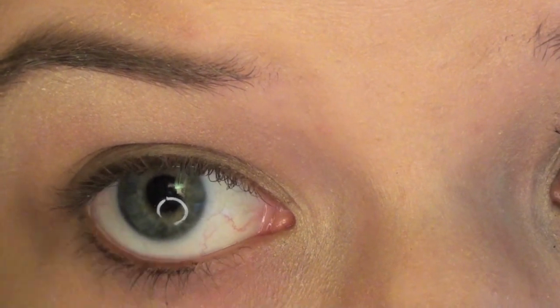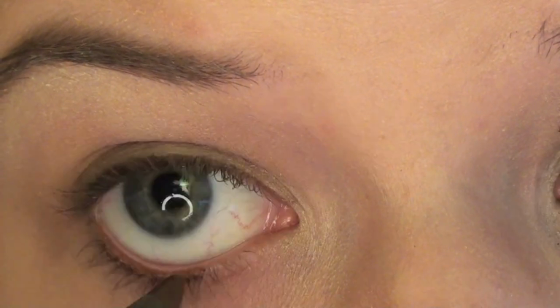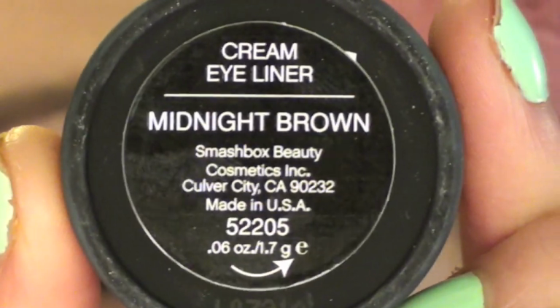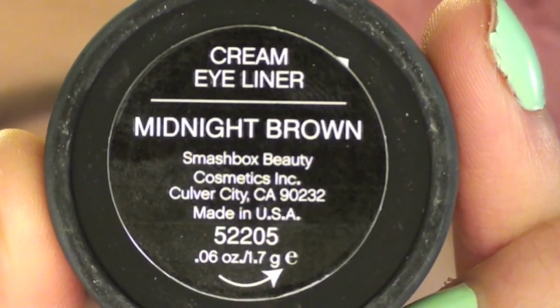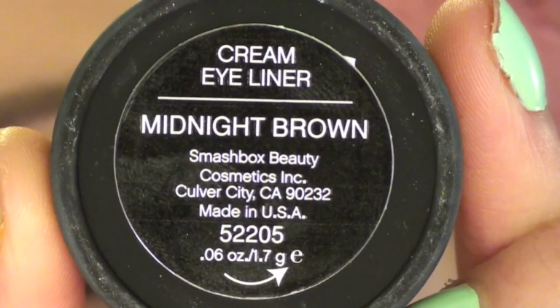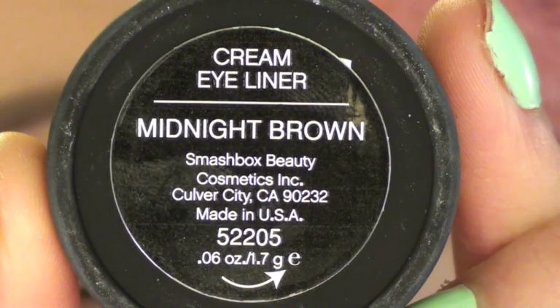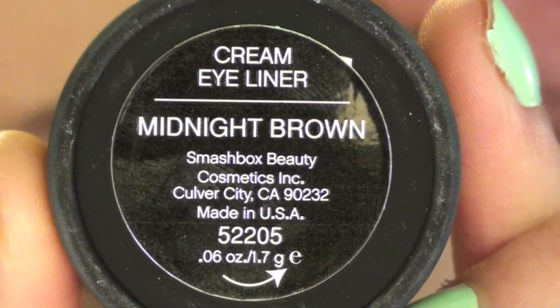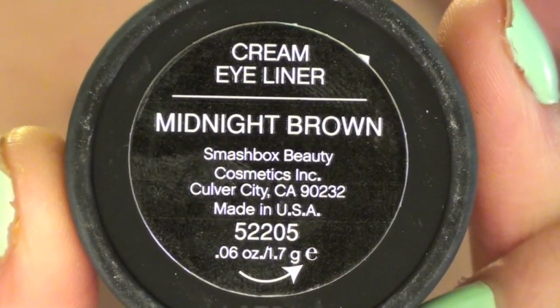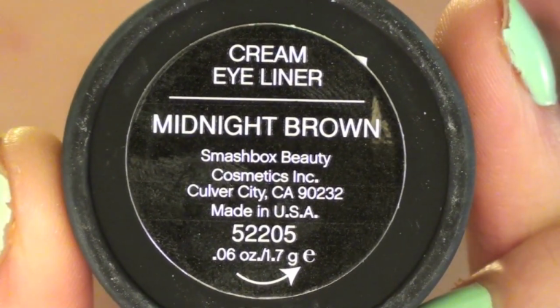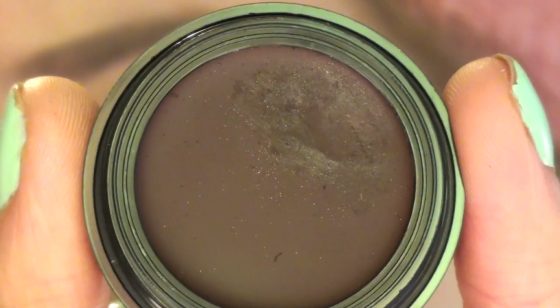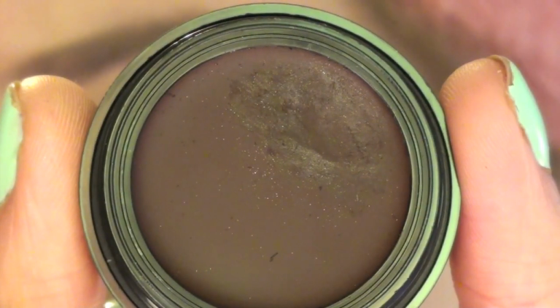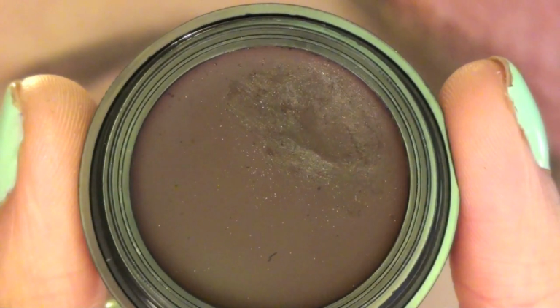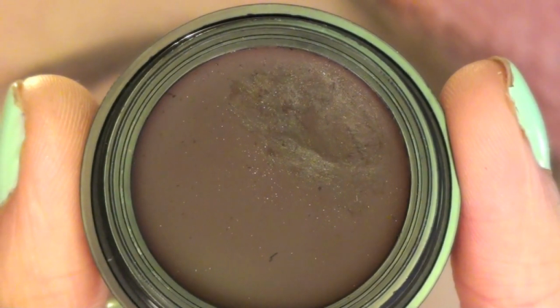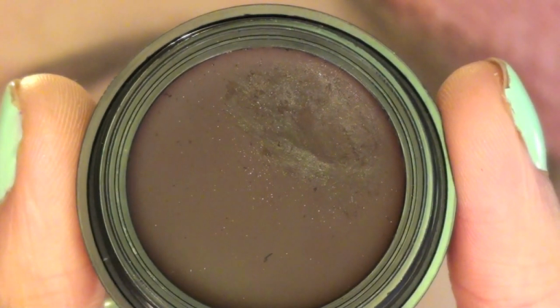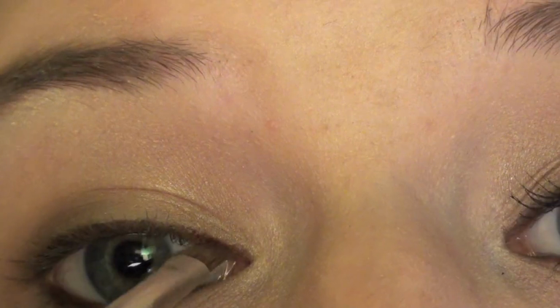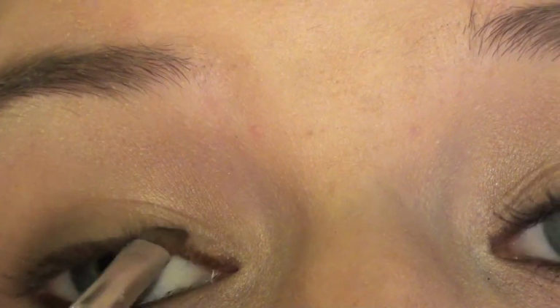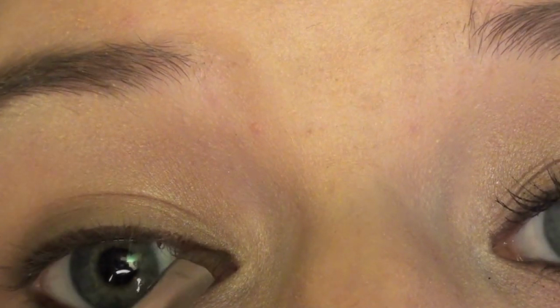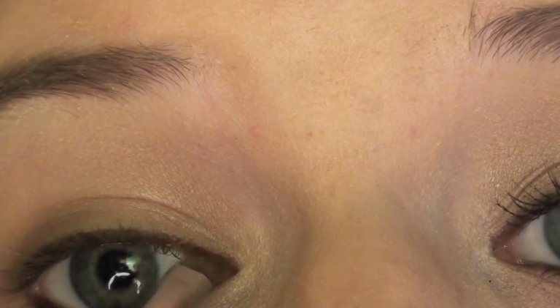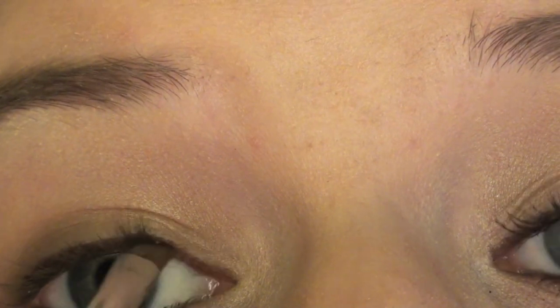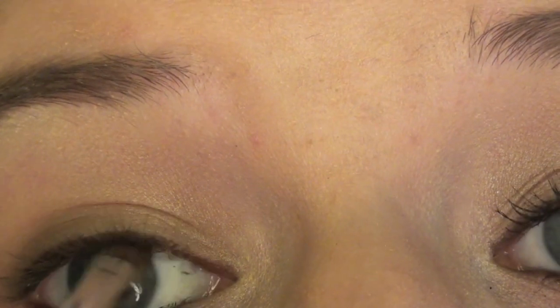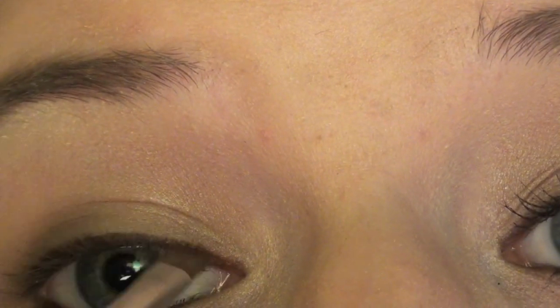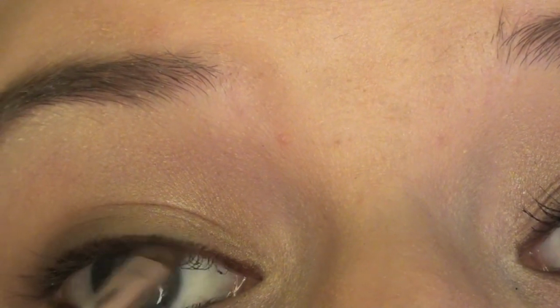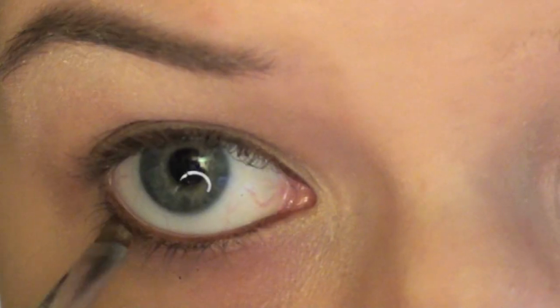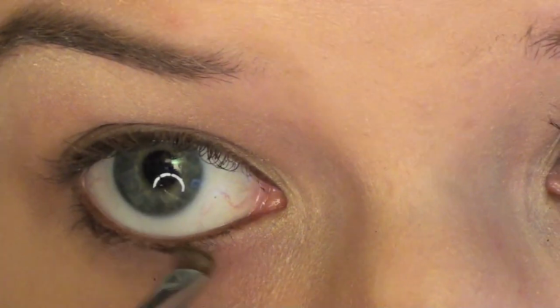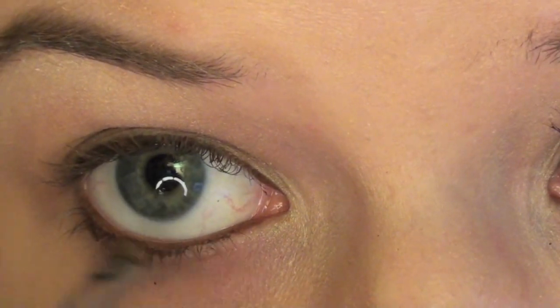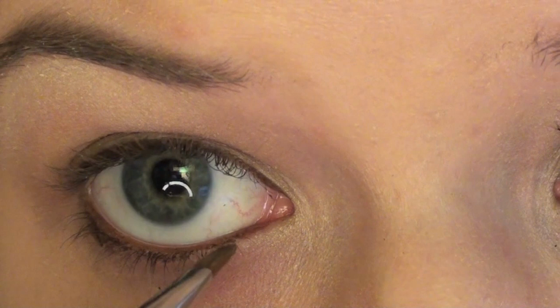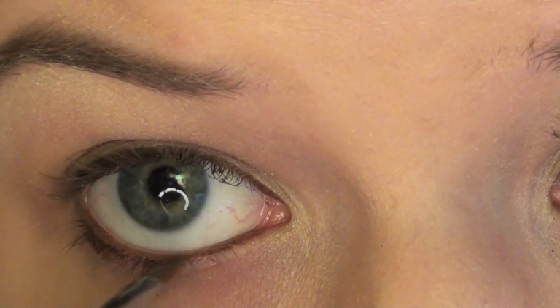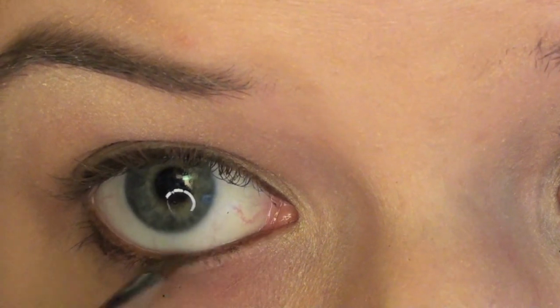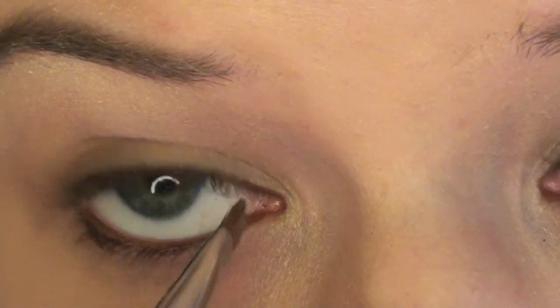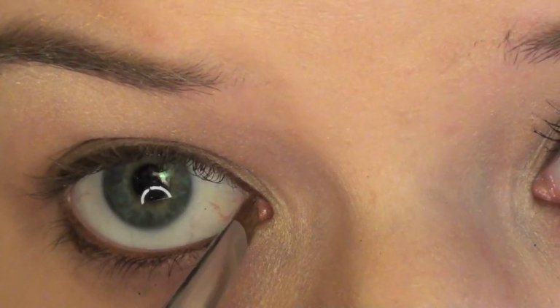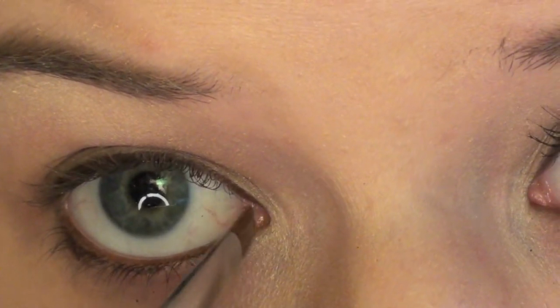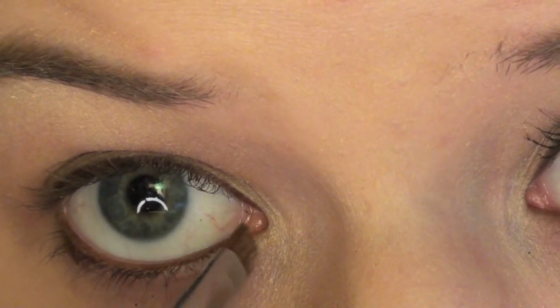This is the cream eyeliner in midnight brown from Smashbox, and that's what it looks like. Now I'm taking an angled brush and just lining on the top of that to make it a little more smudgy and smoky, but really subtle.